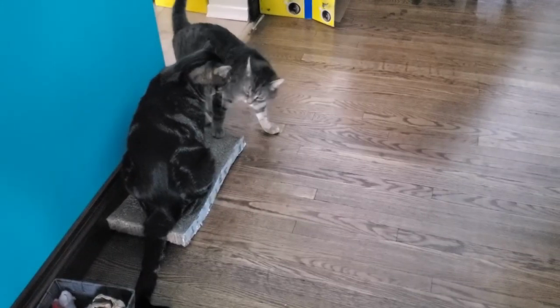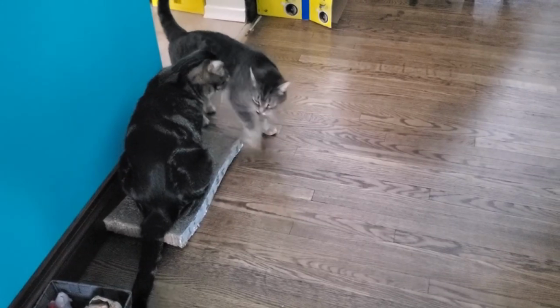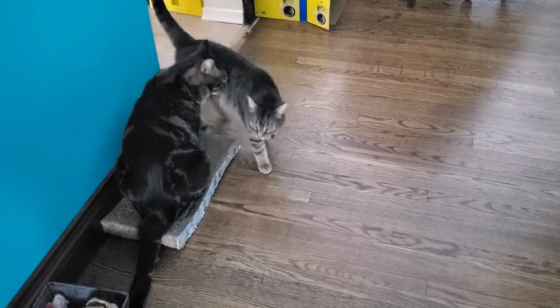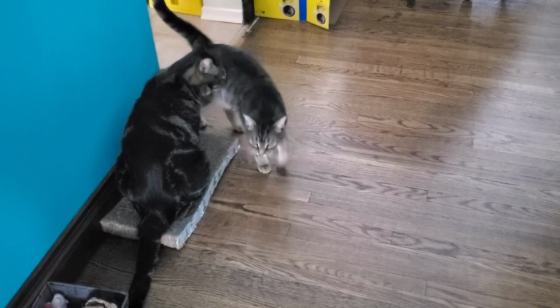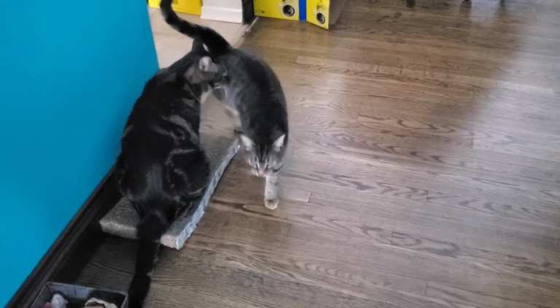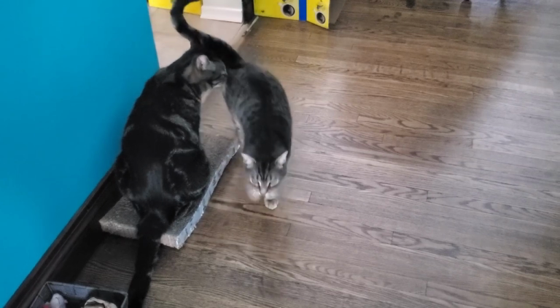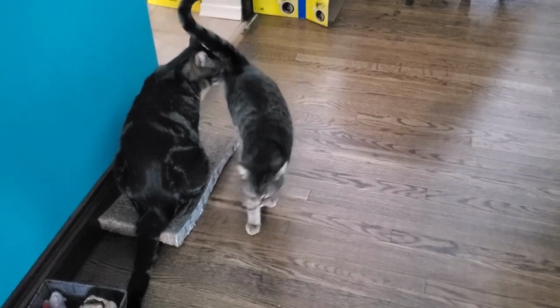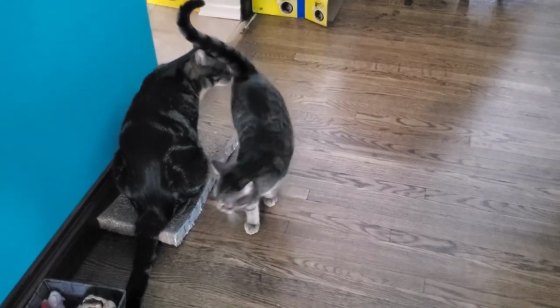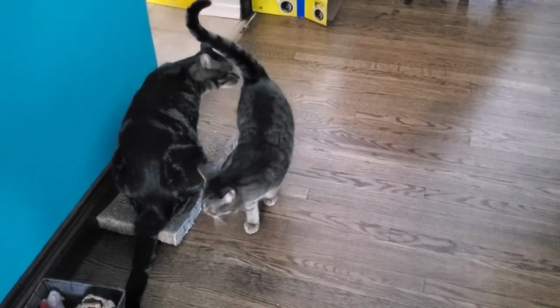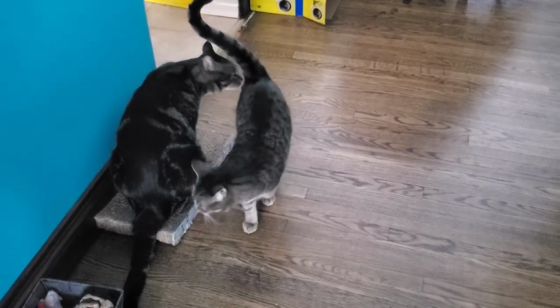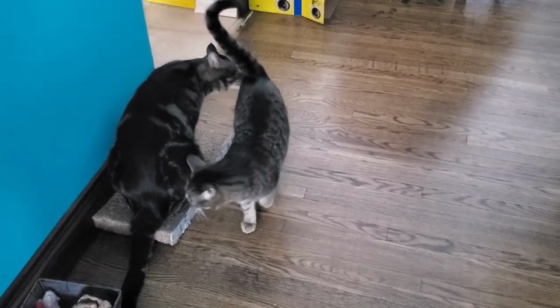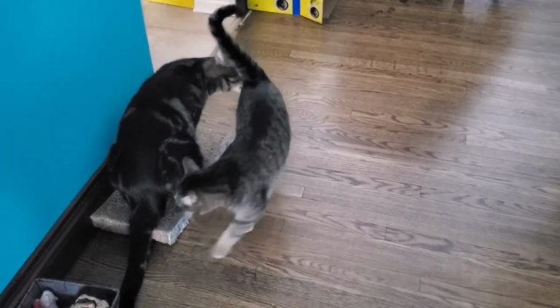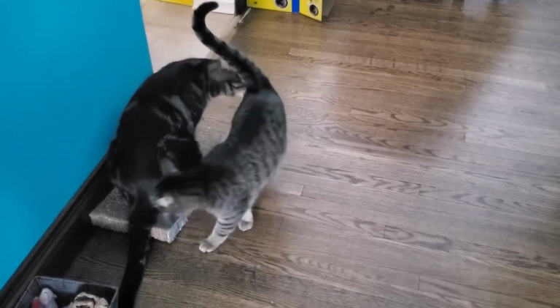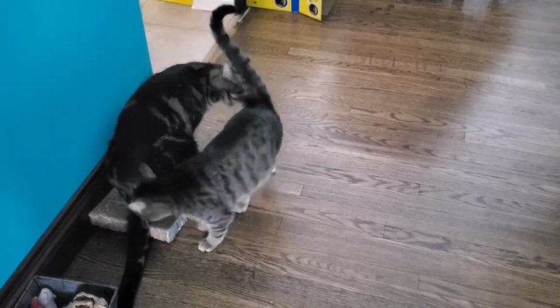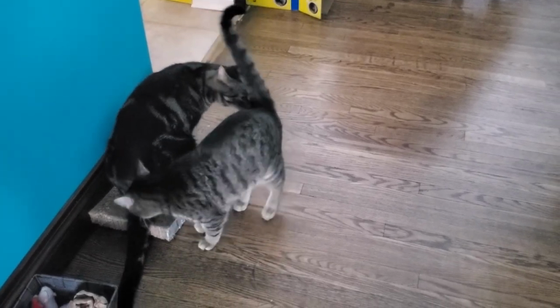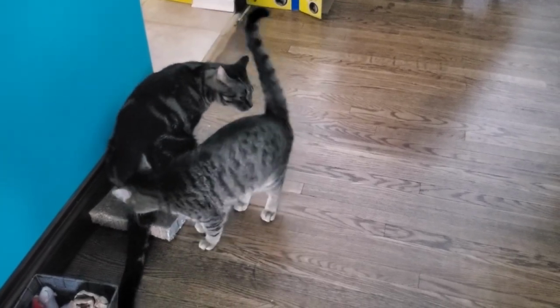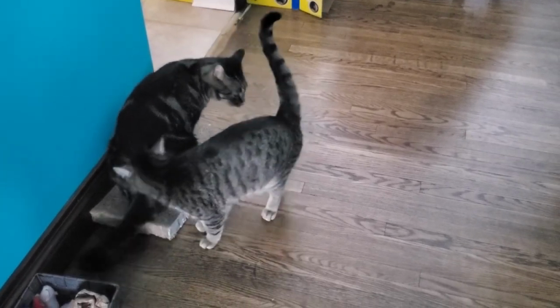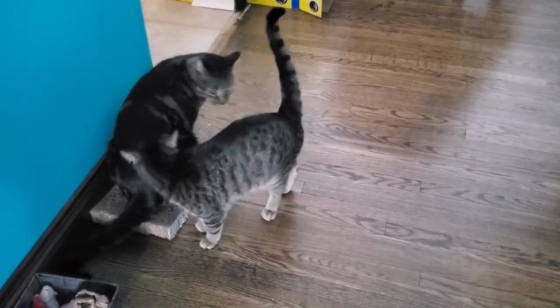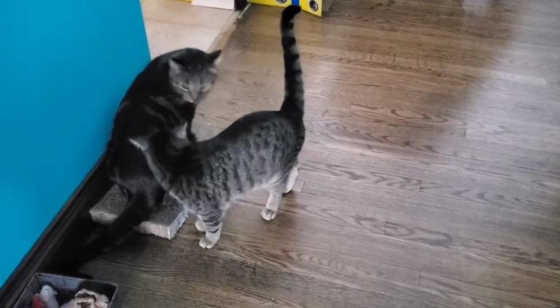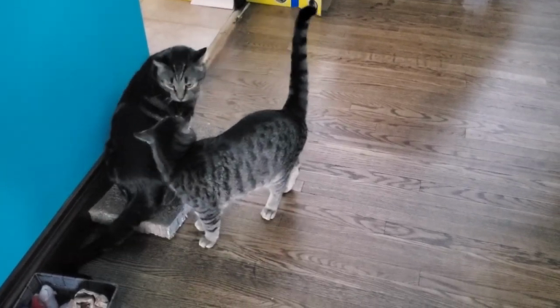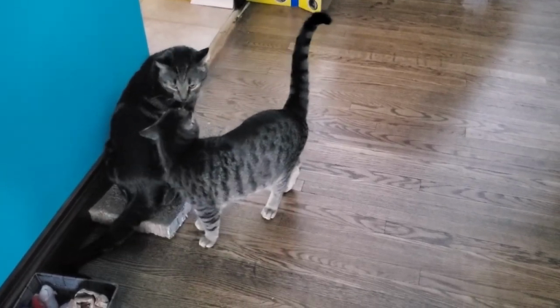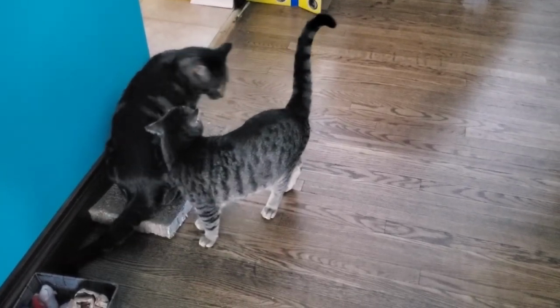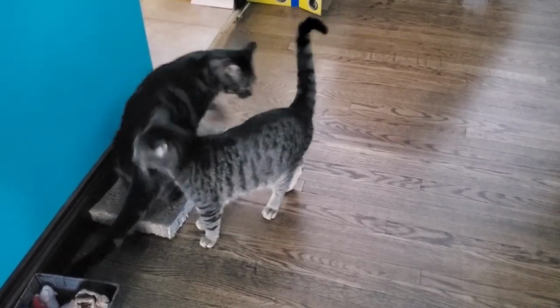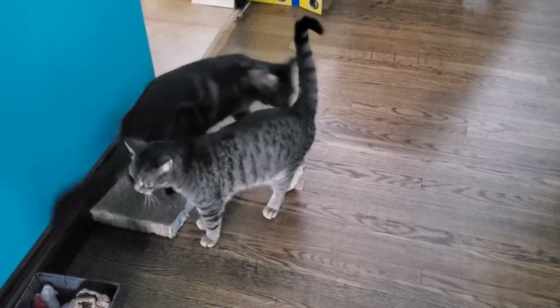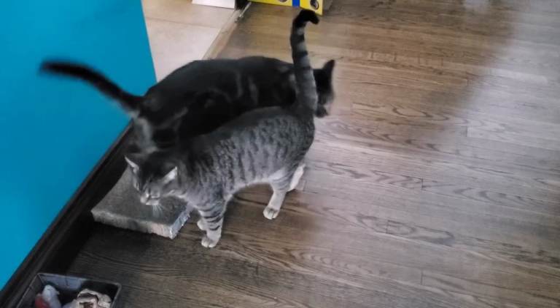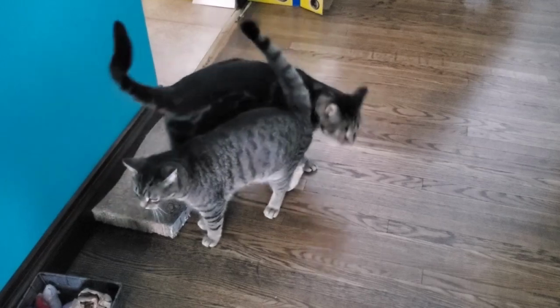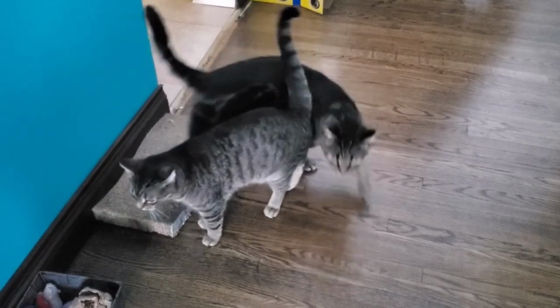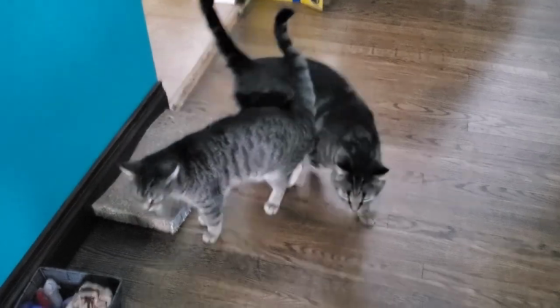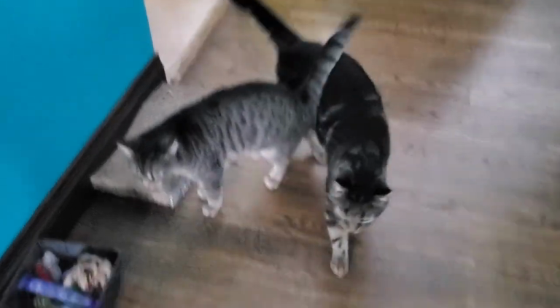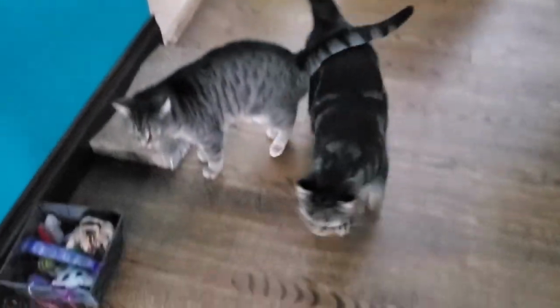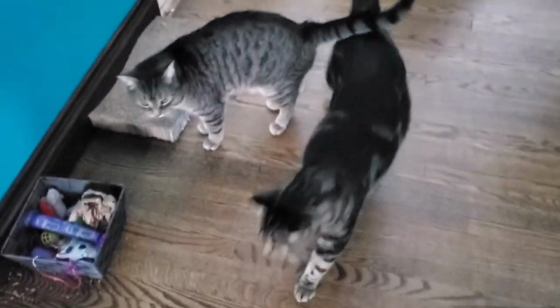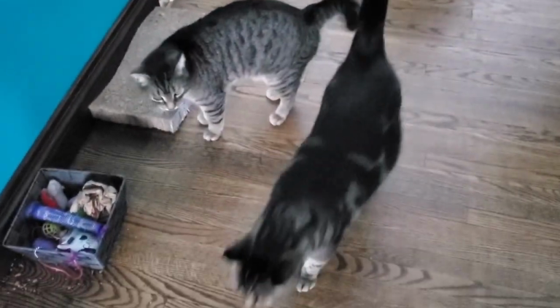Just some proof that I do indeed have two cats — oh, they're gonna butt sniff. Lovely boys, do that on camera.